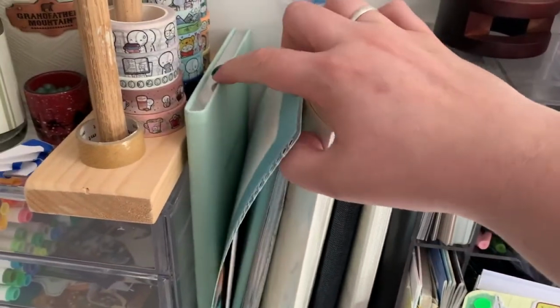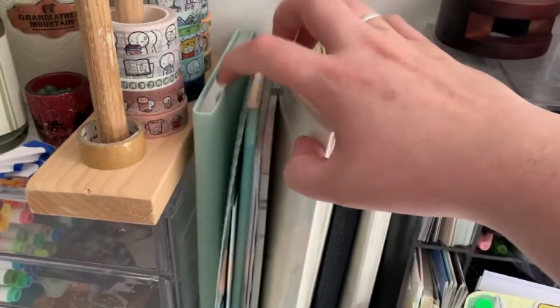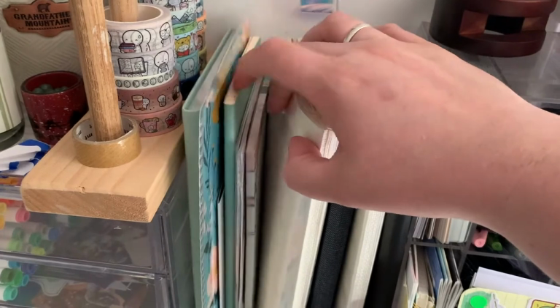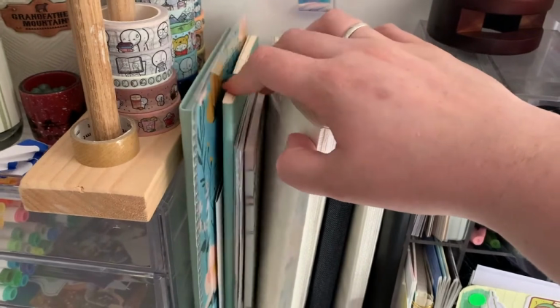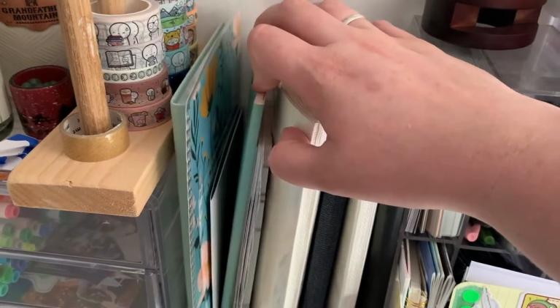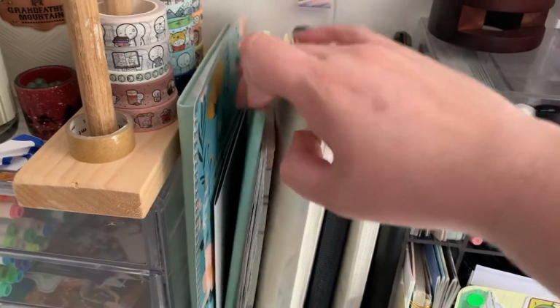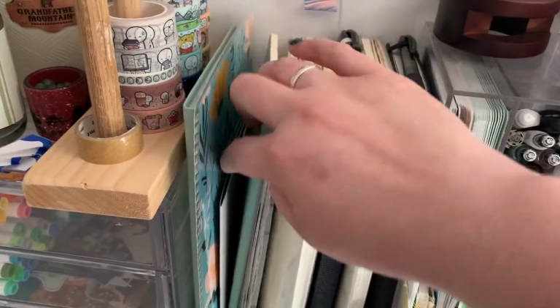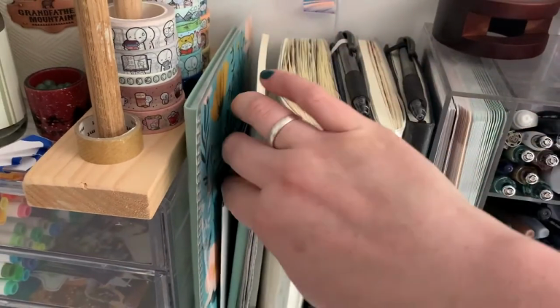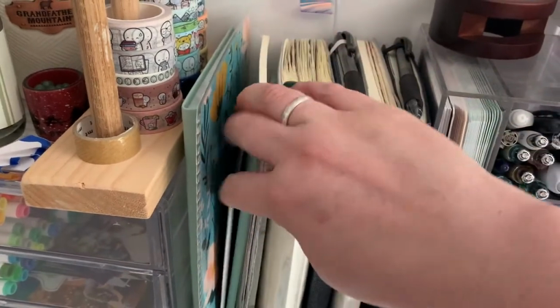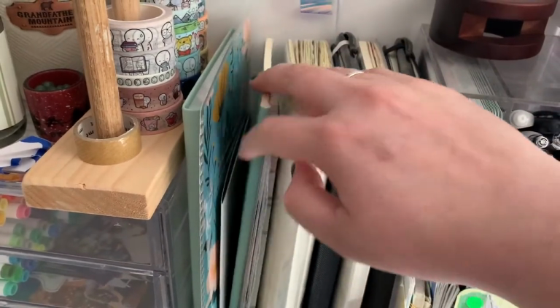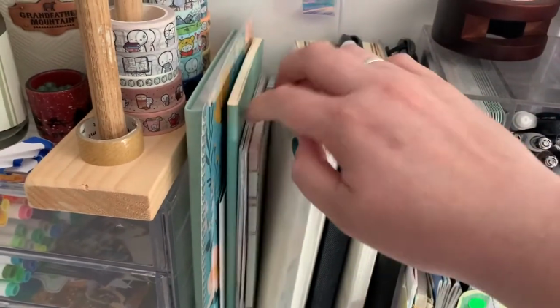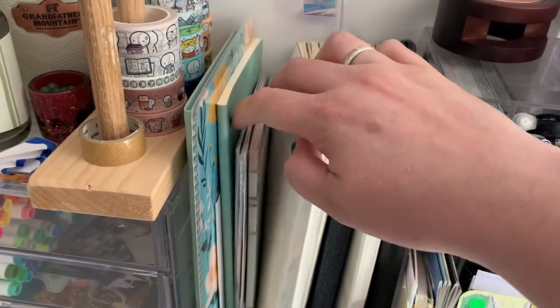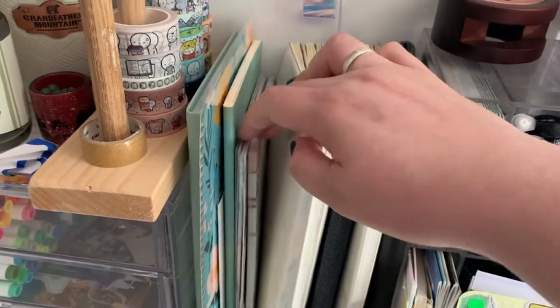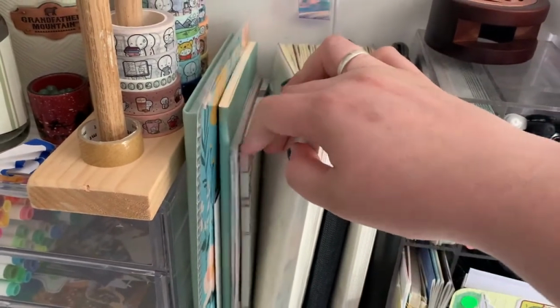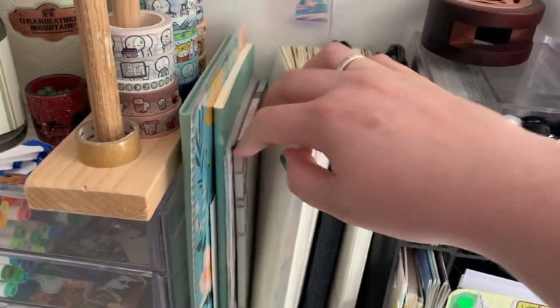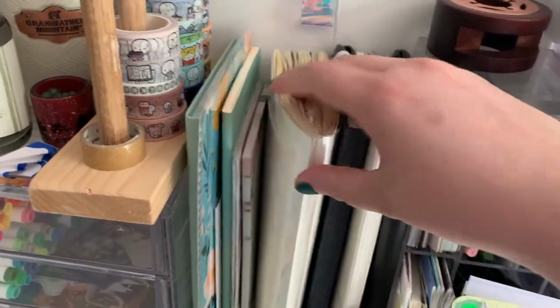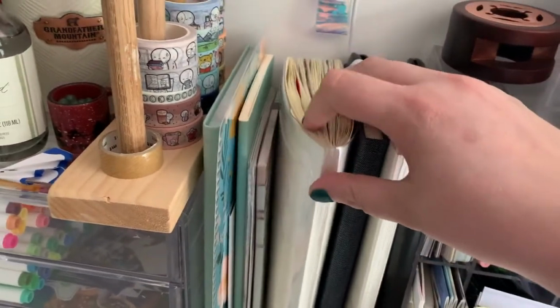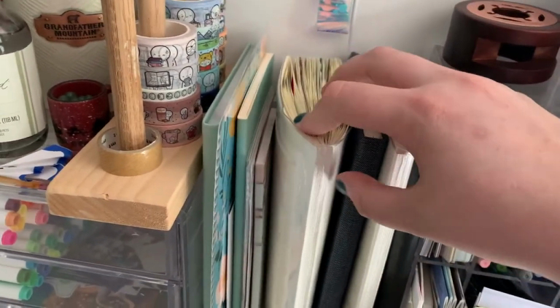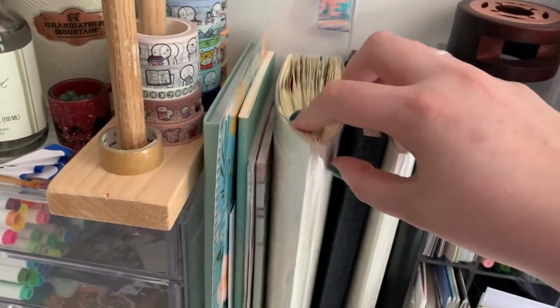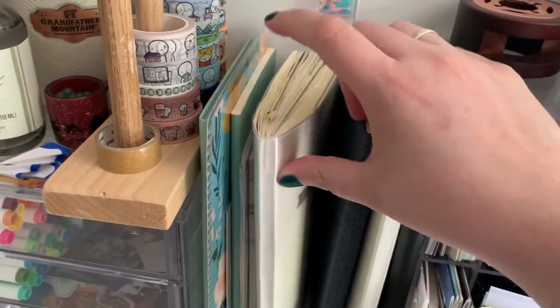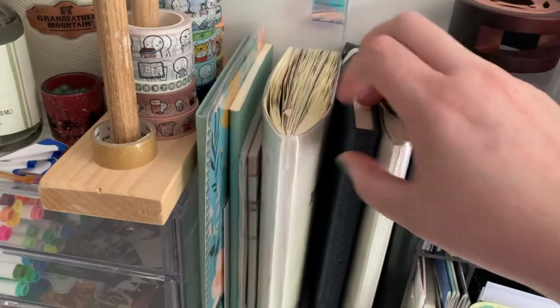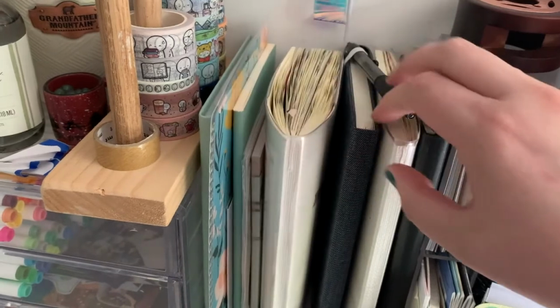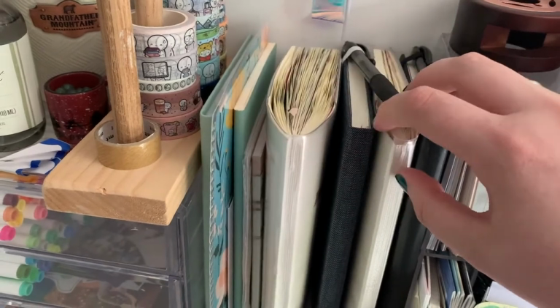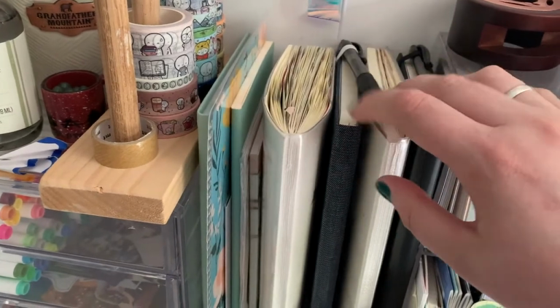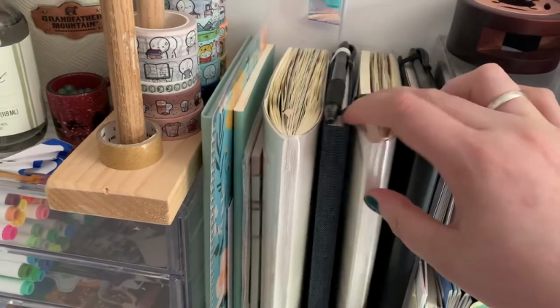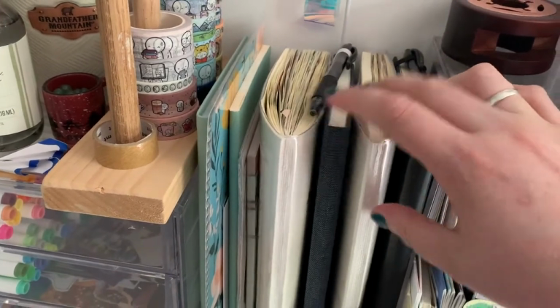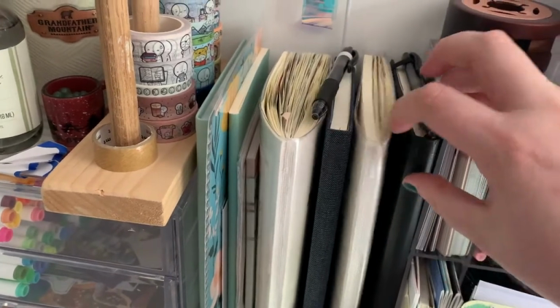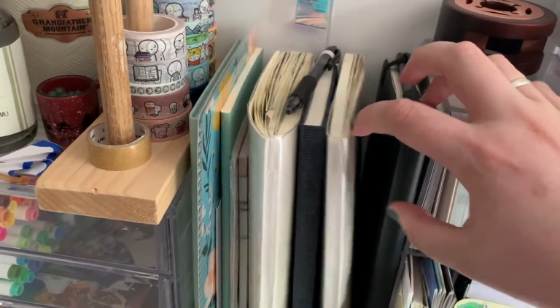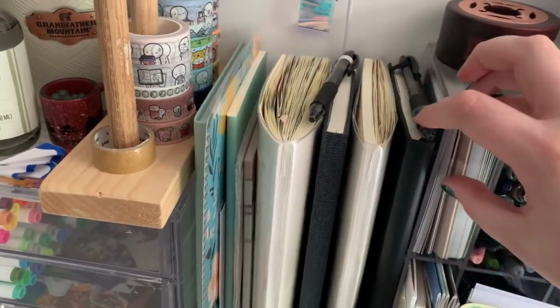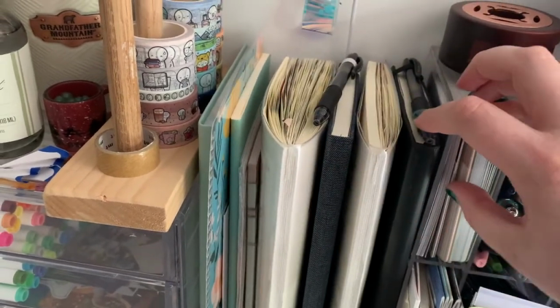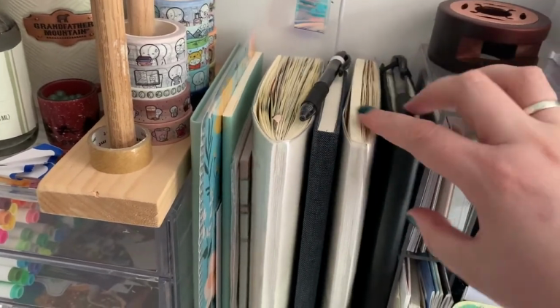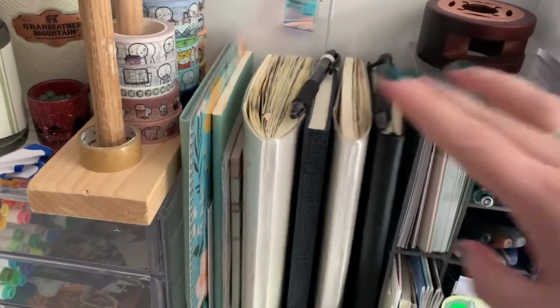Address book, journal — not sure what that is — notepads, K-pop journal, quote journal, life journal, reading journal.